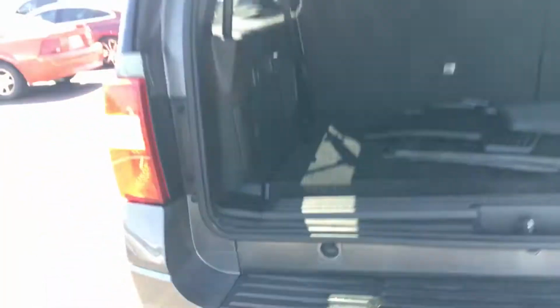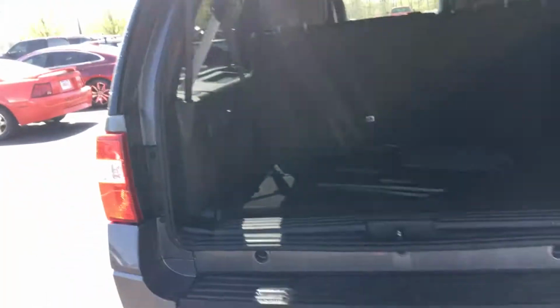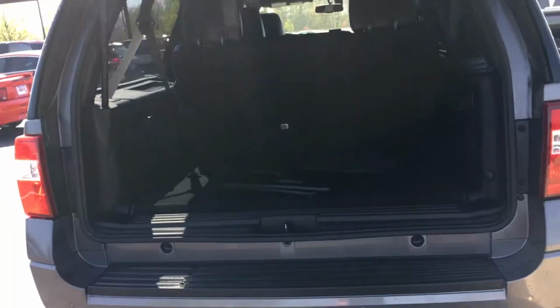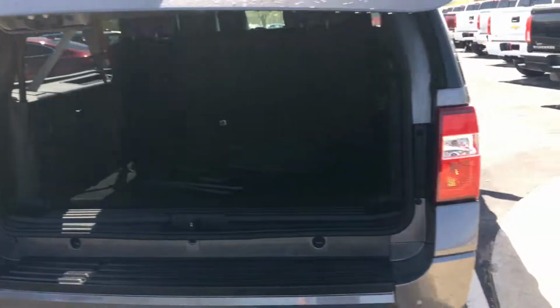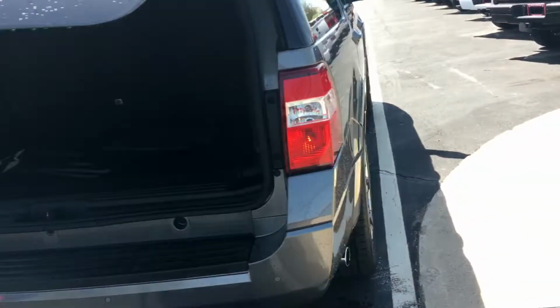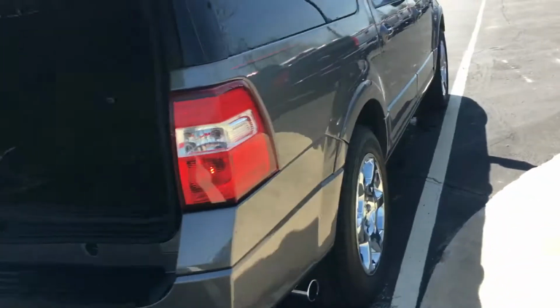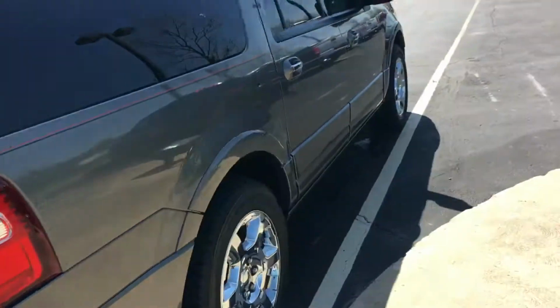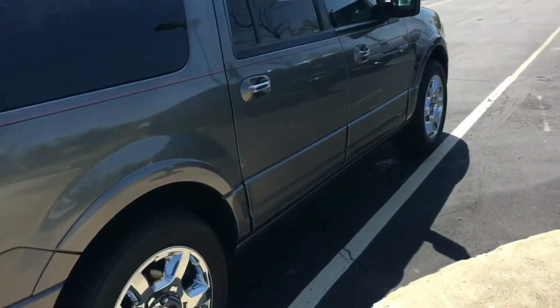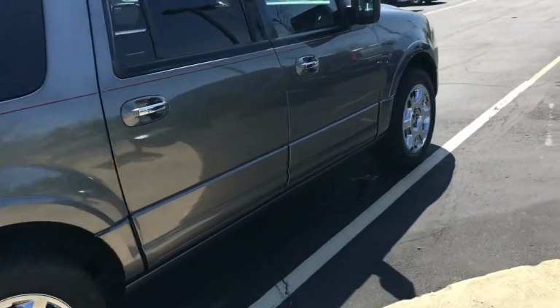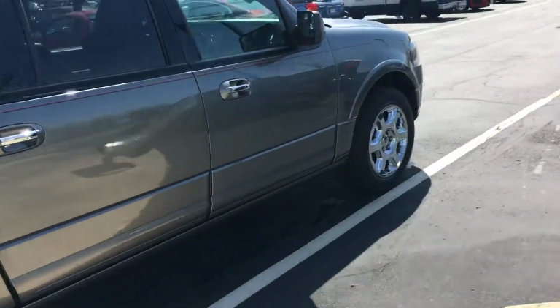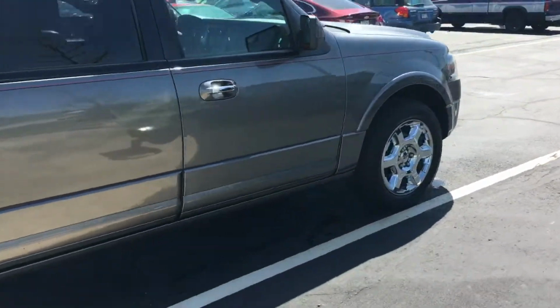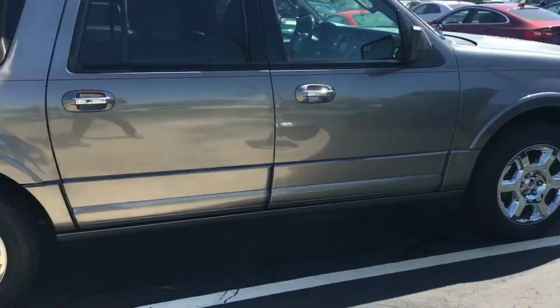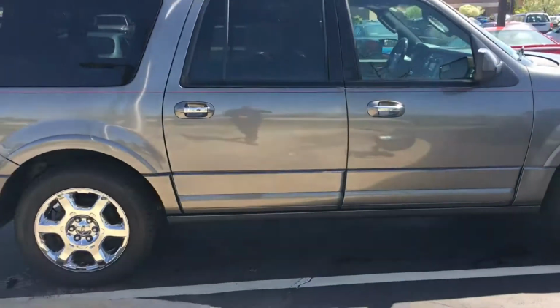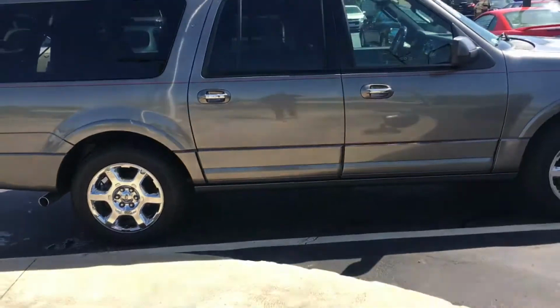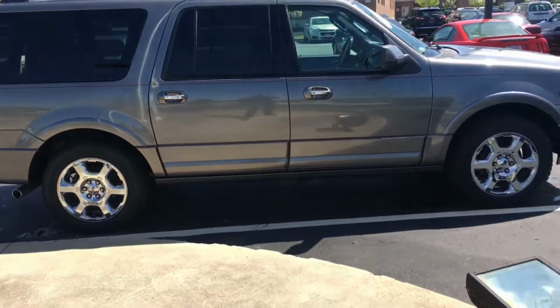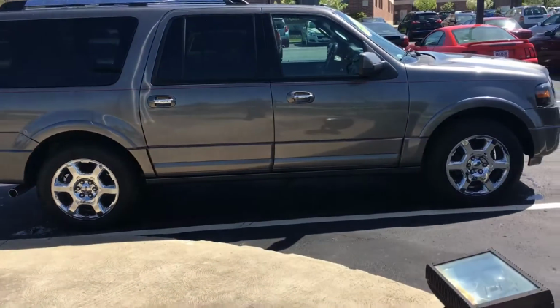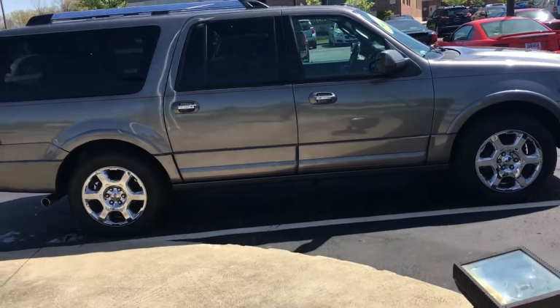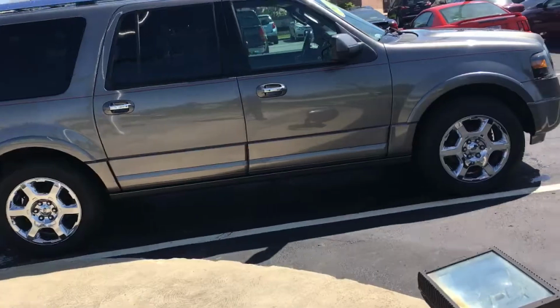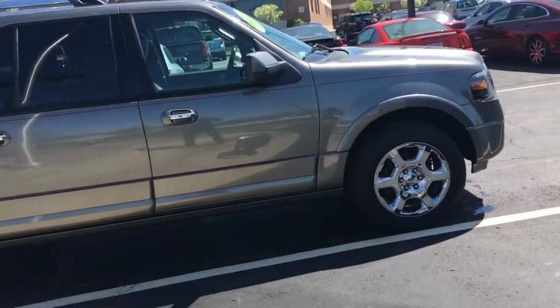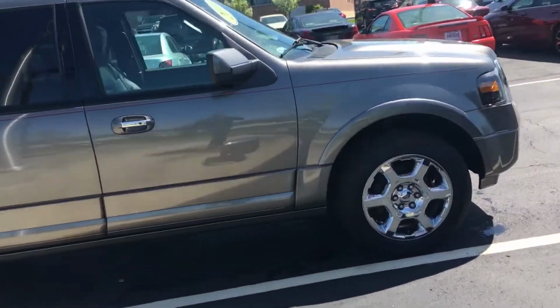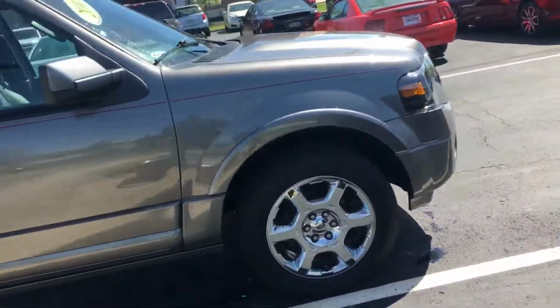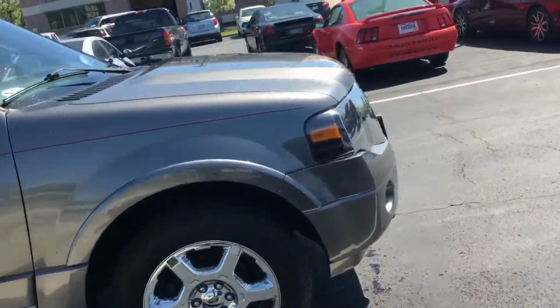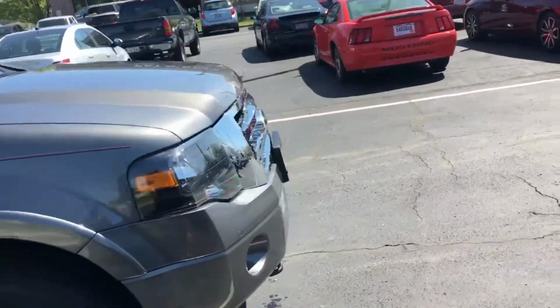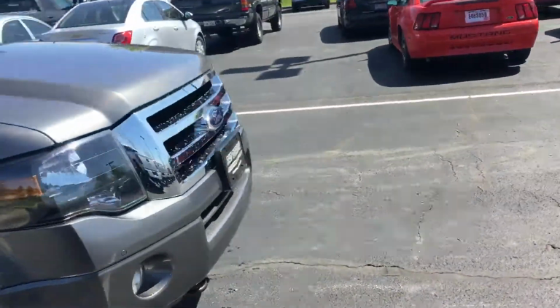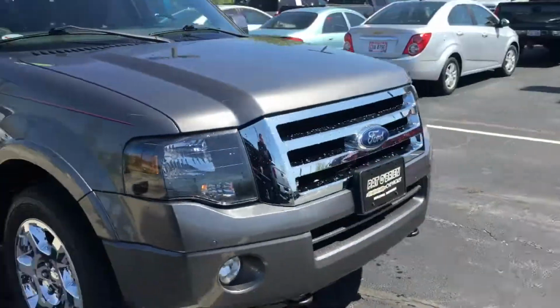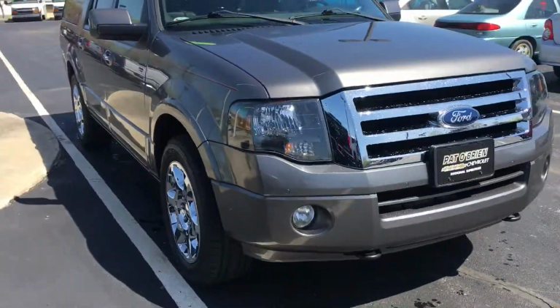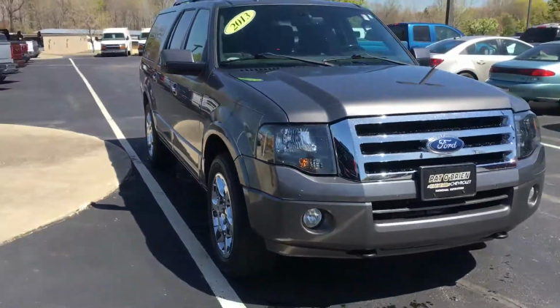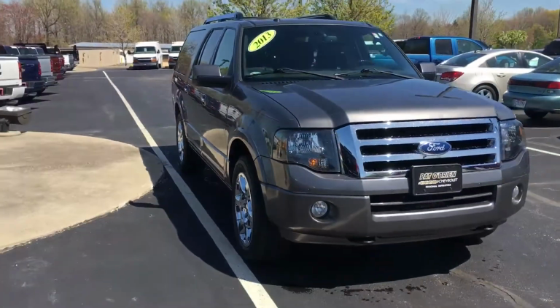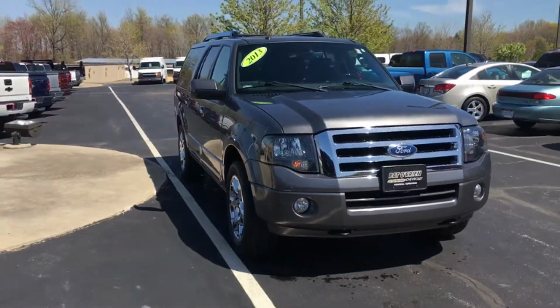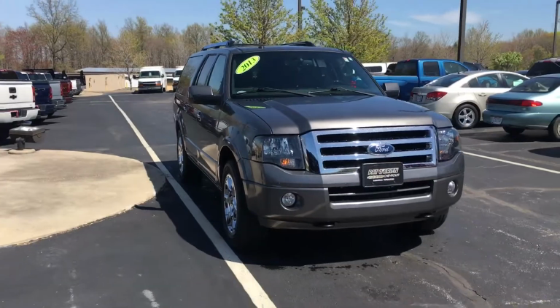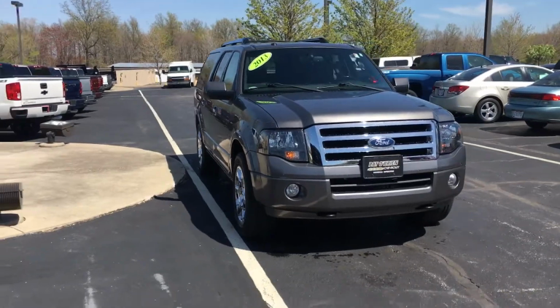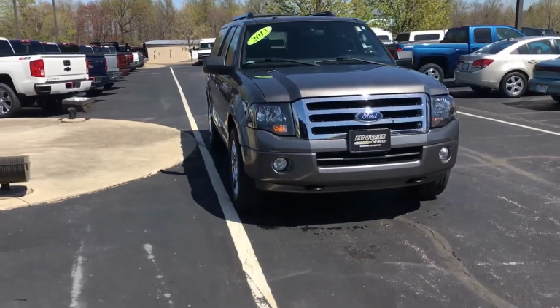I'm about to take it down and show you another front view of it, and I'll show you some cool features on the inside.